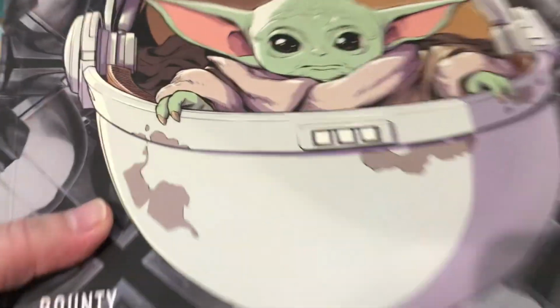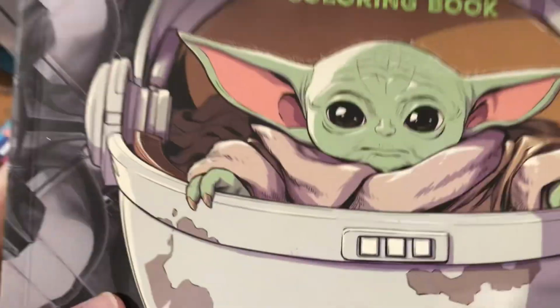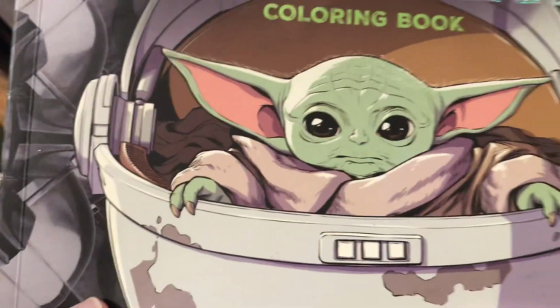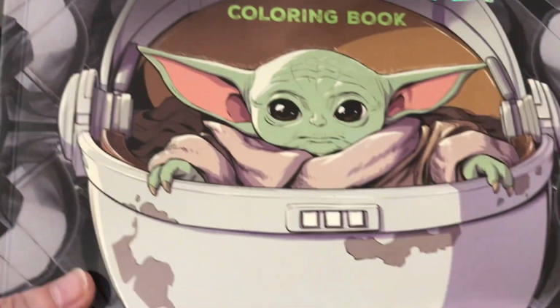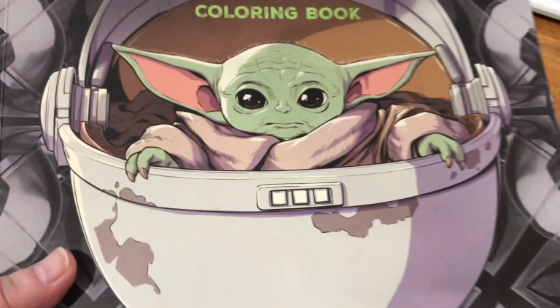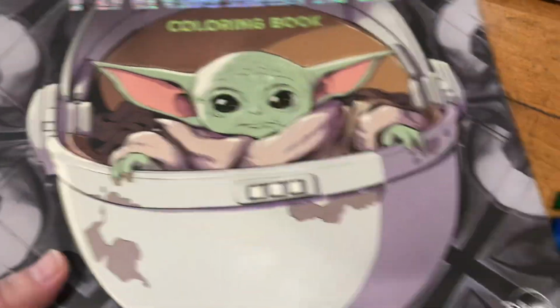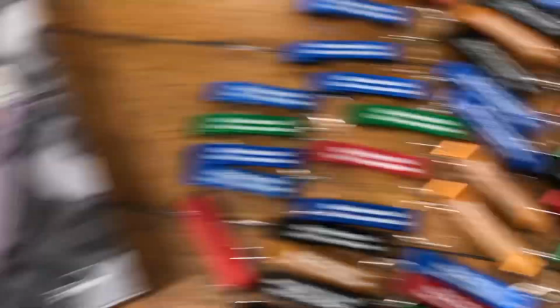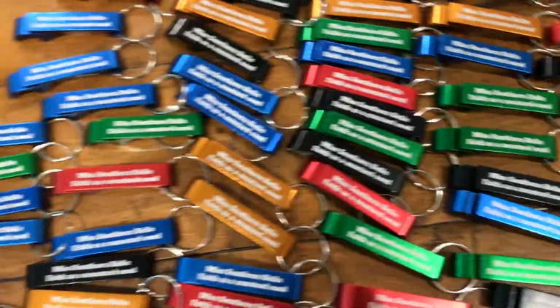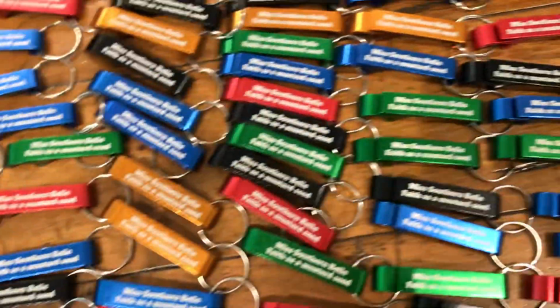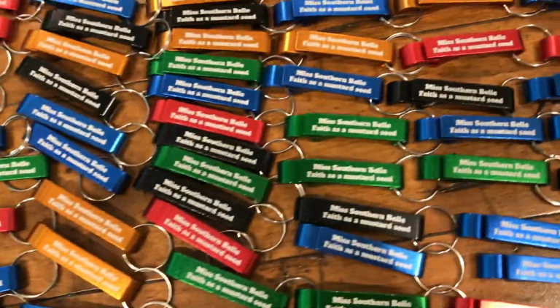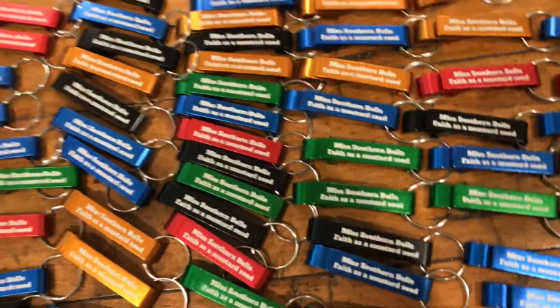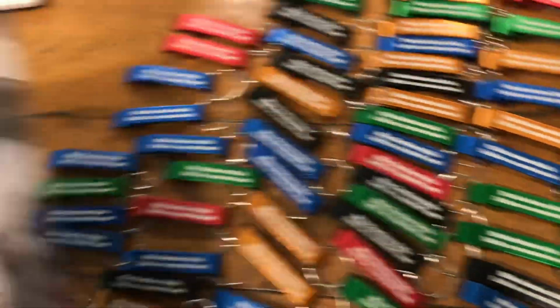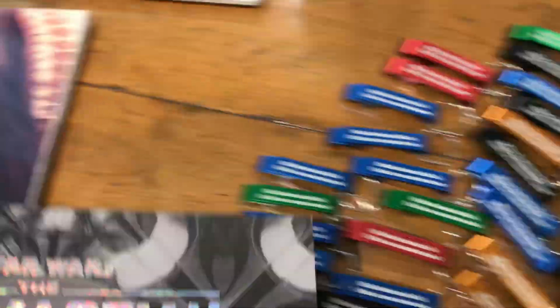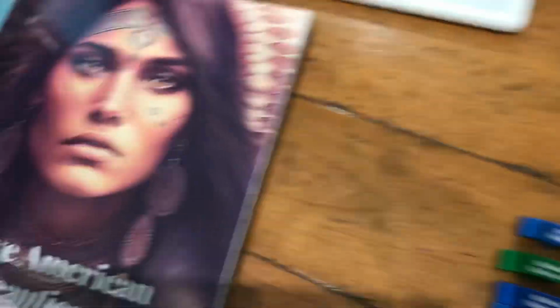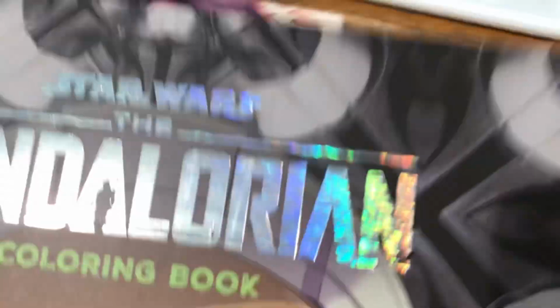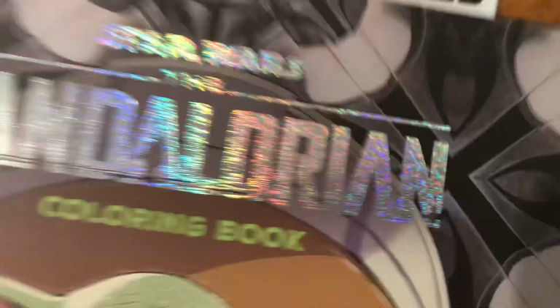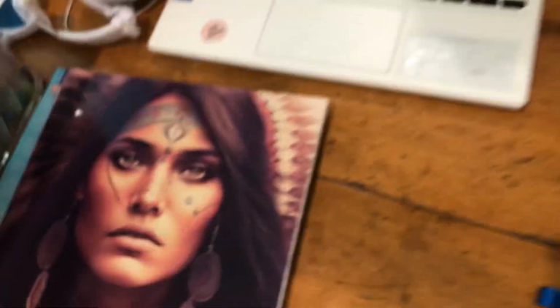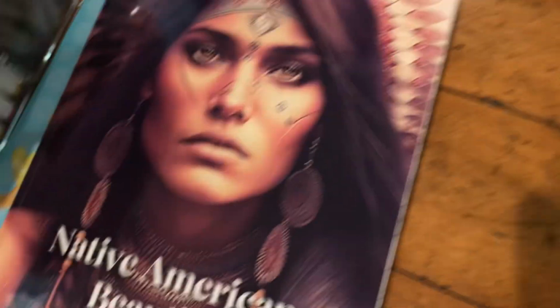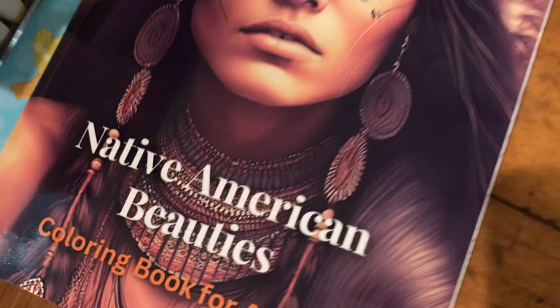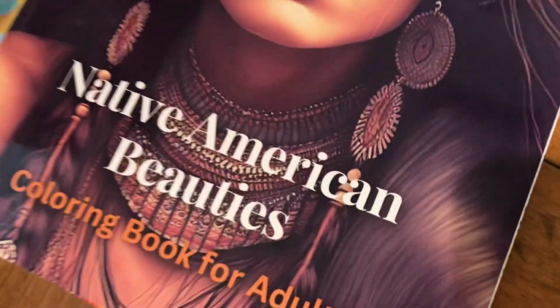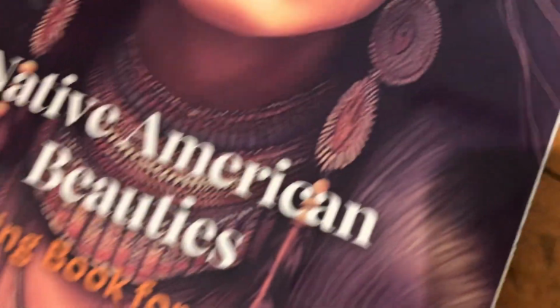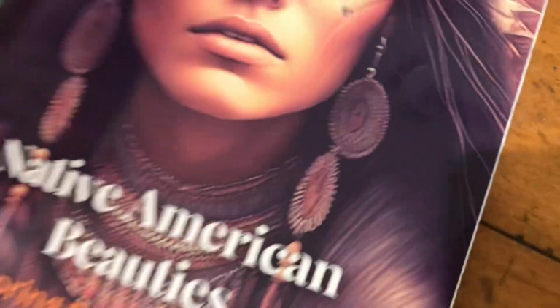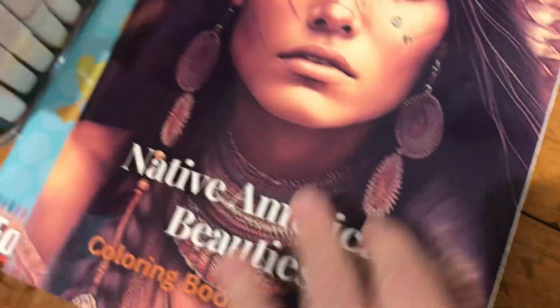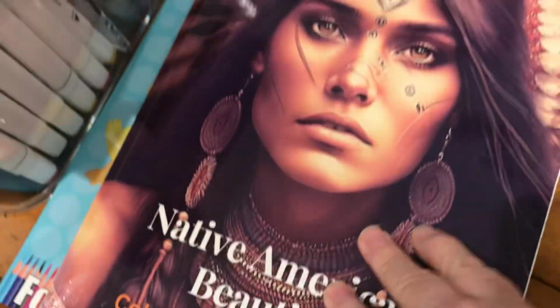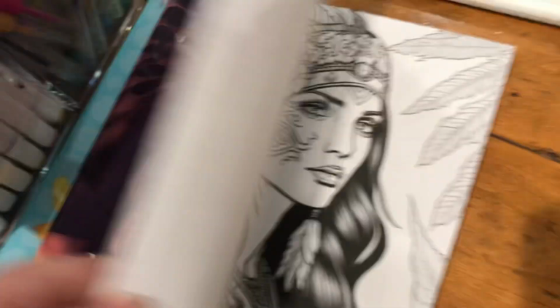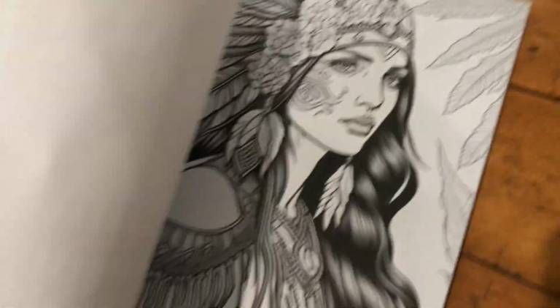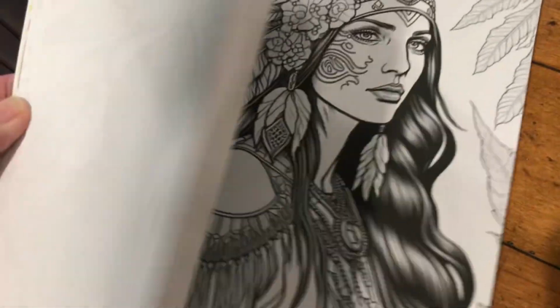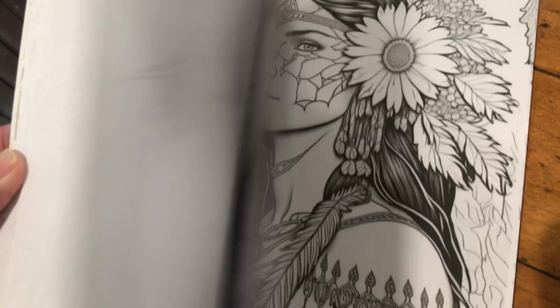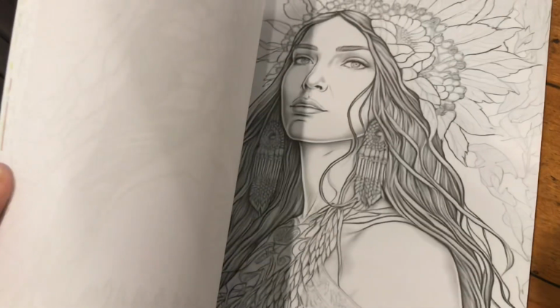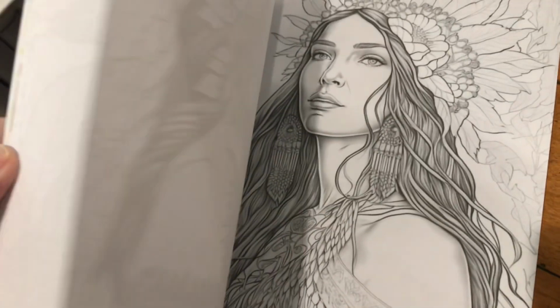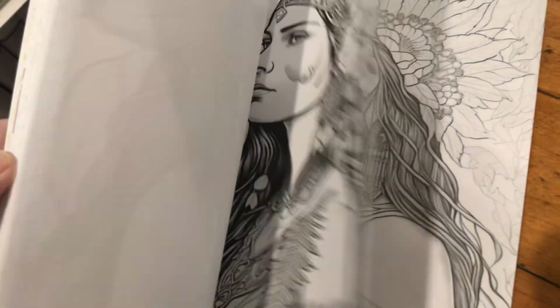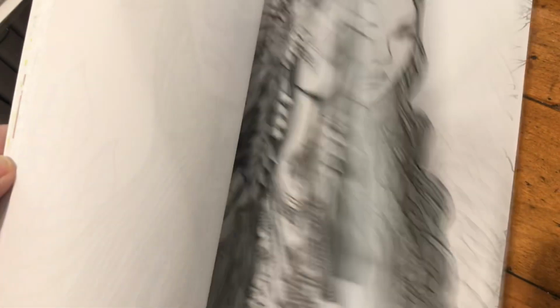This comes off of Amazon. So does my swag, guys. And I'm also still doing coloring. I love these coloring books.